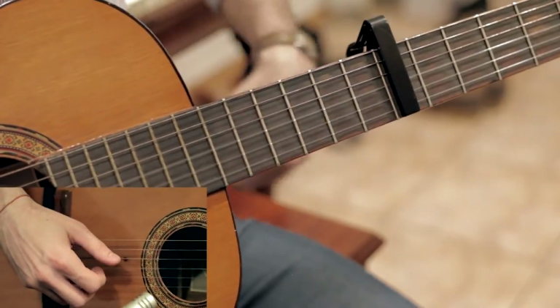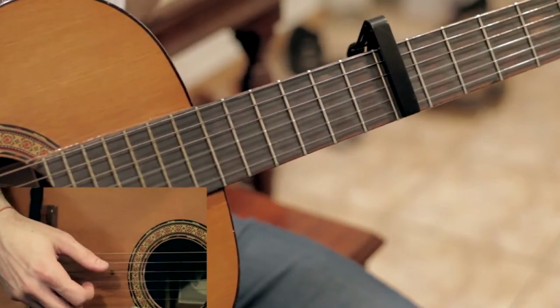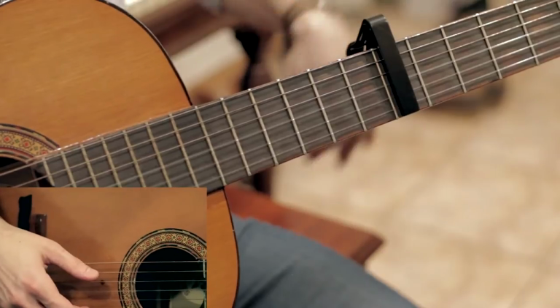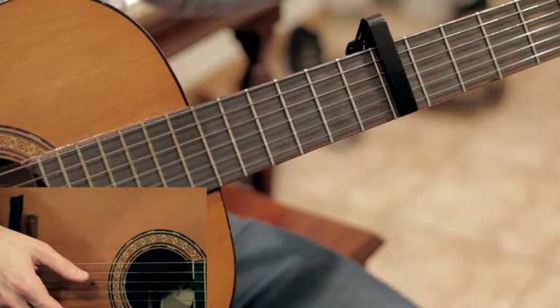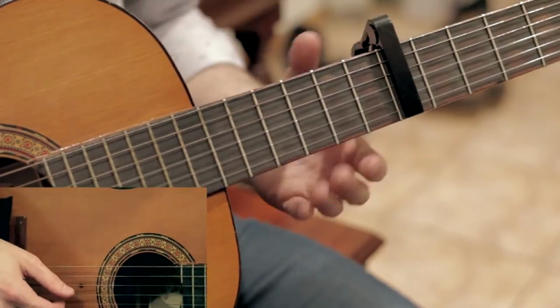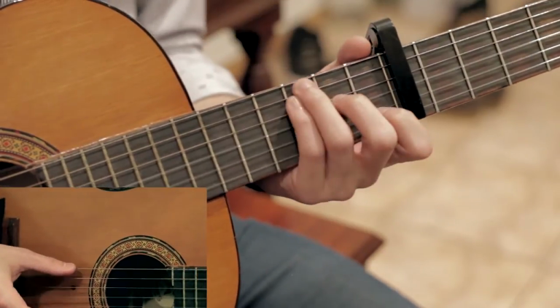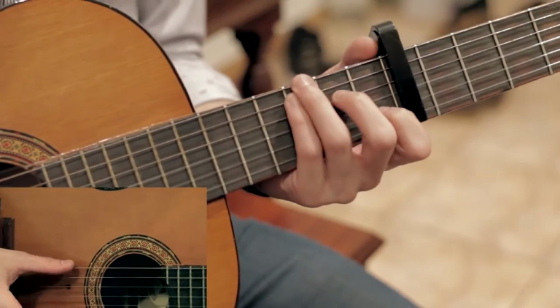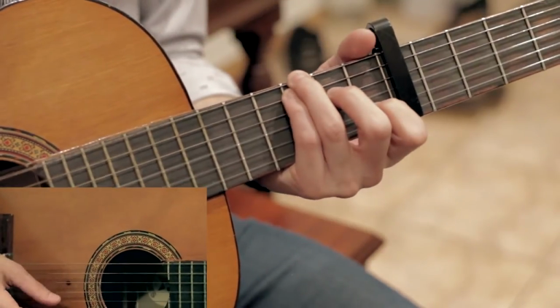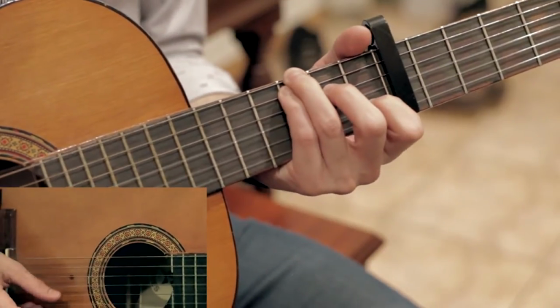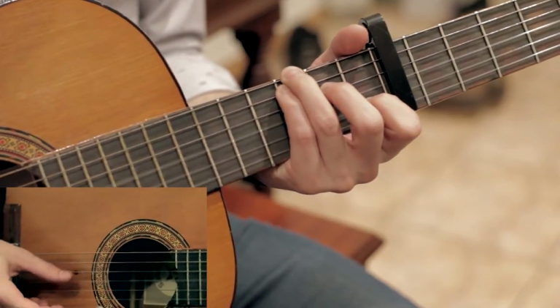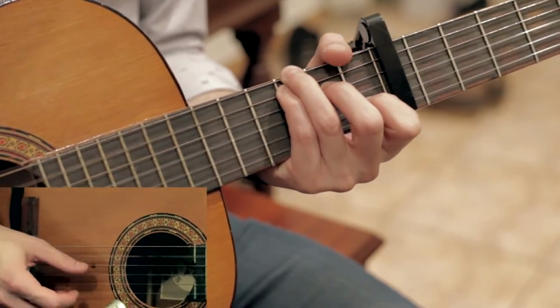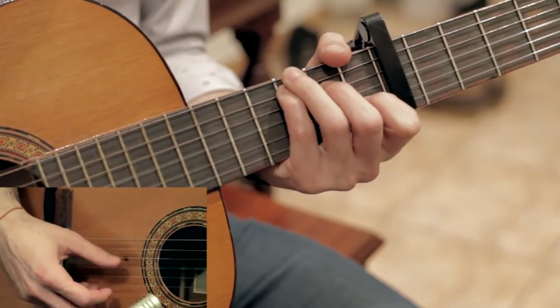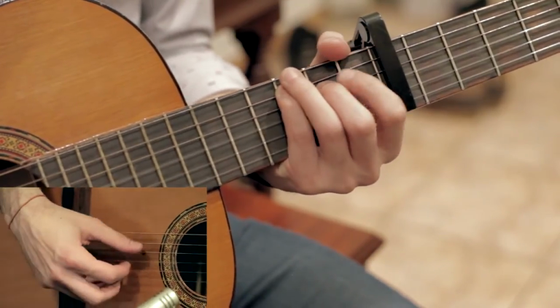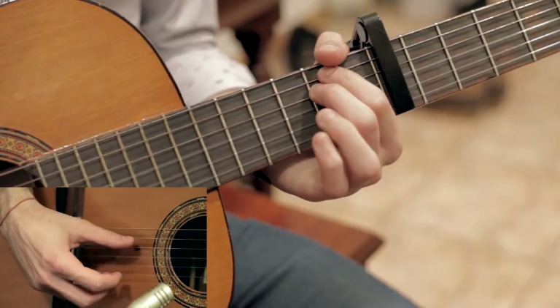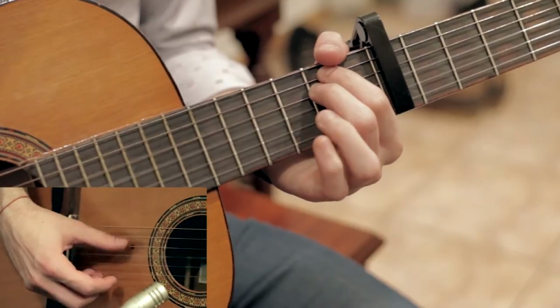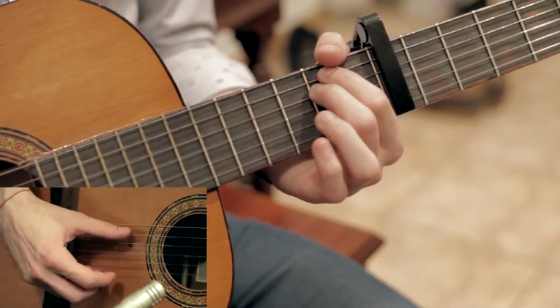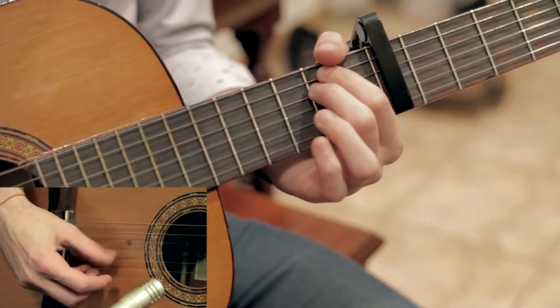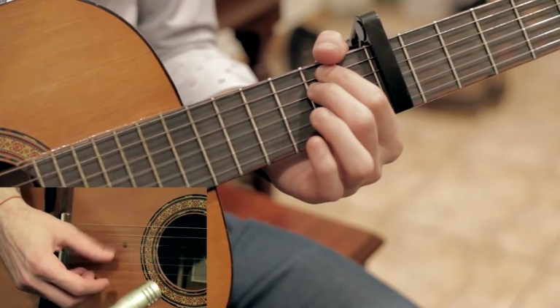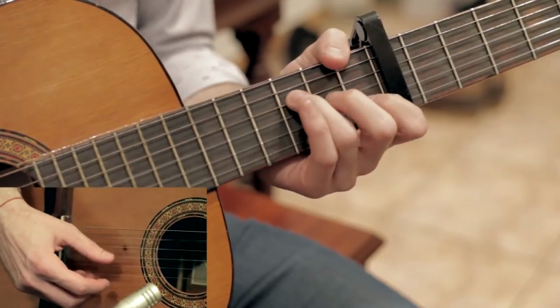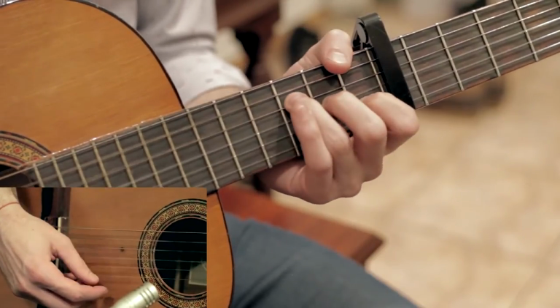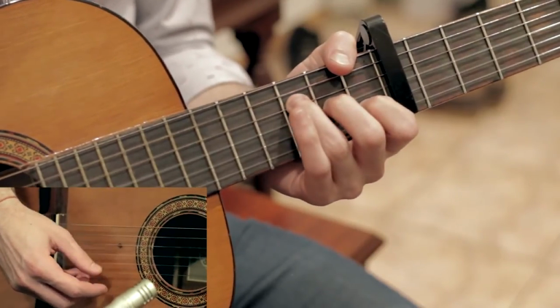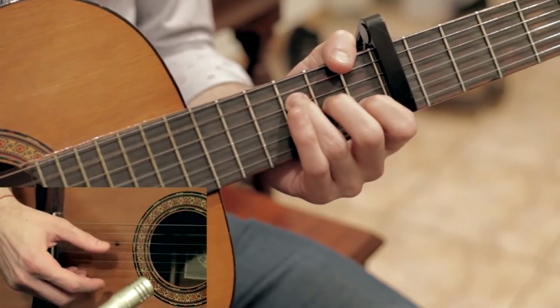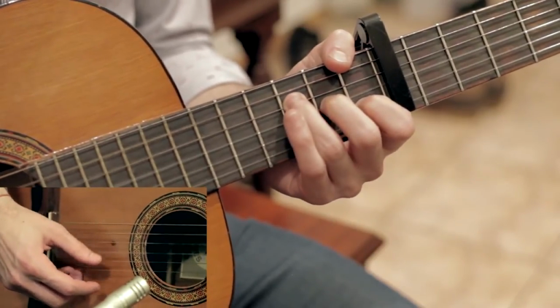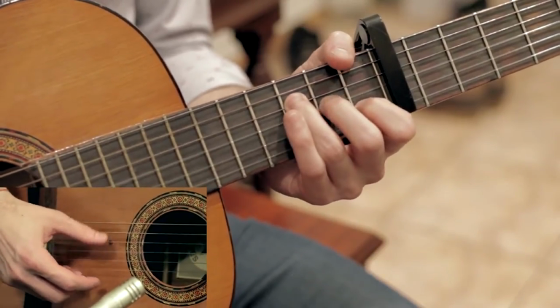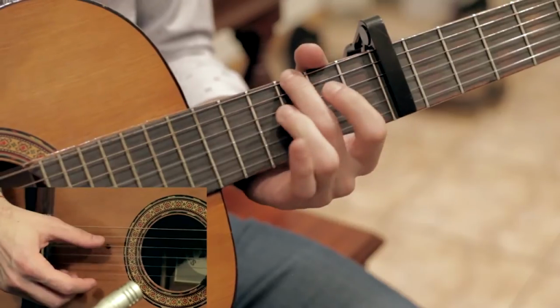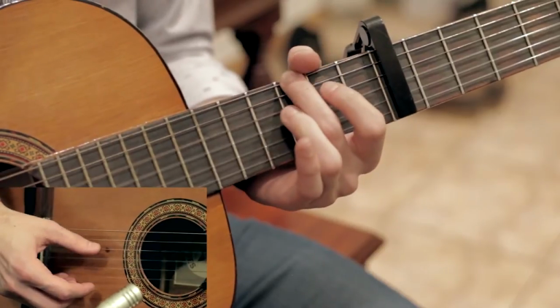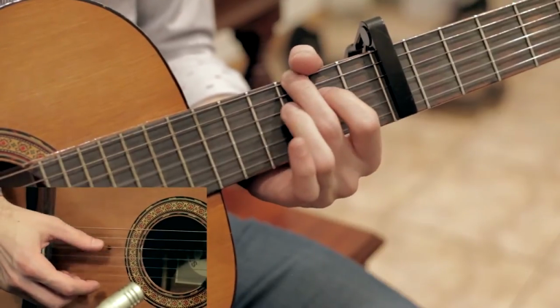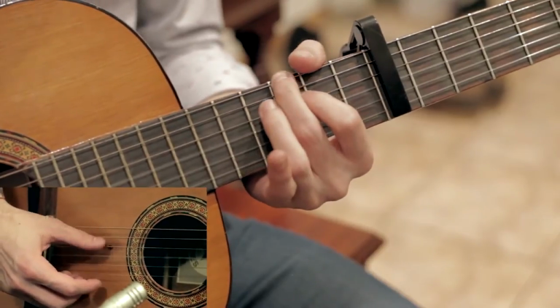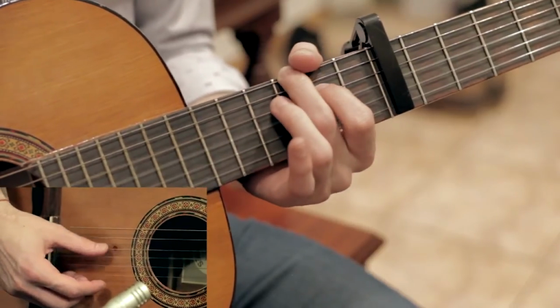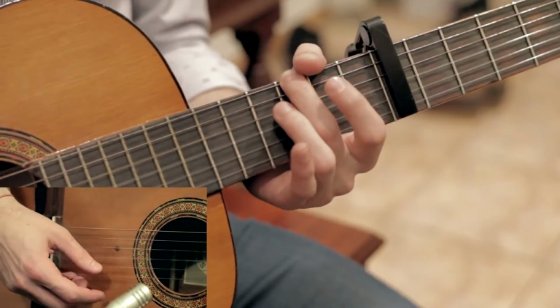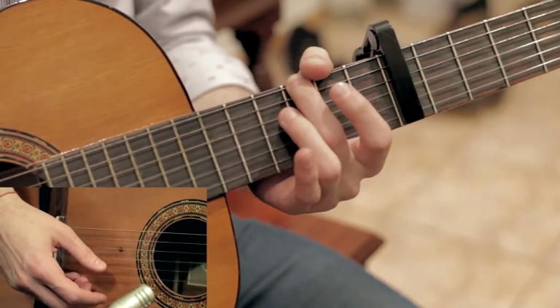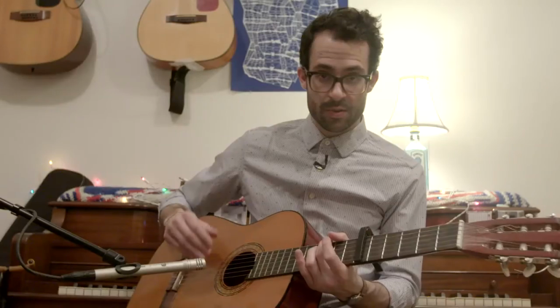So putting all that together without worrying about the fingerpicking, it looks kind of like this.